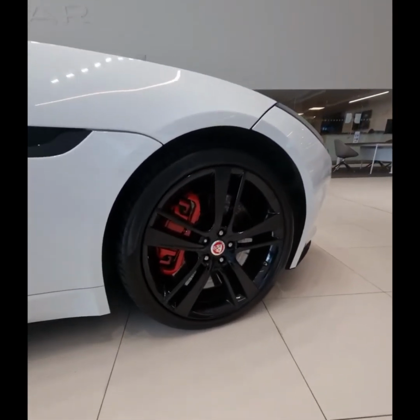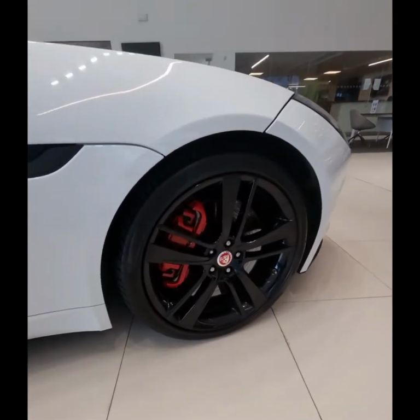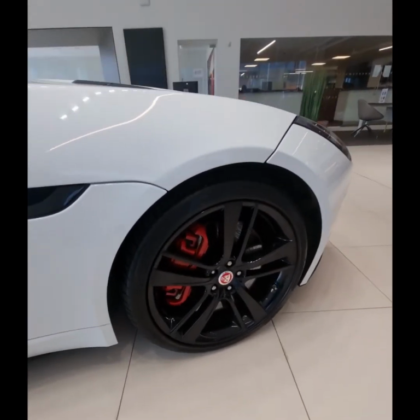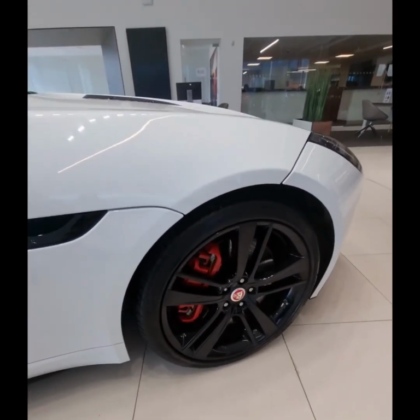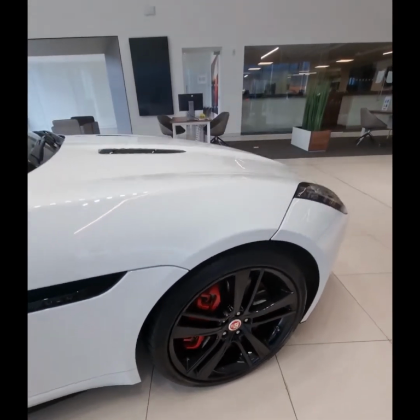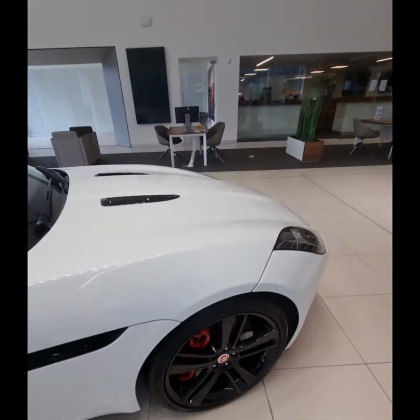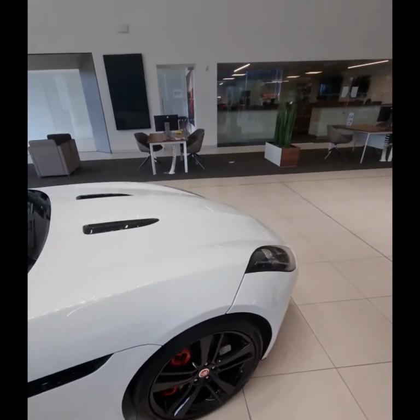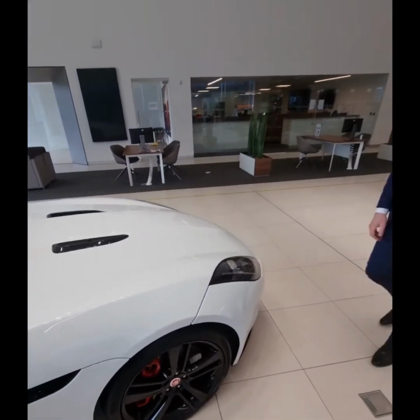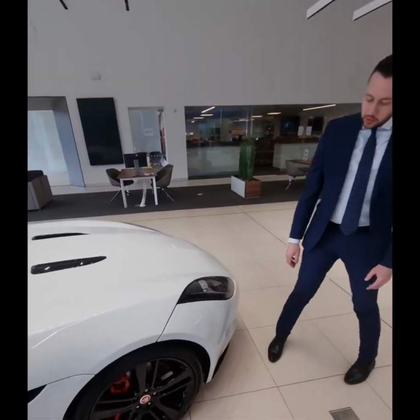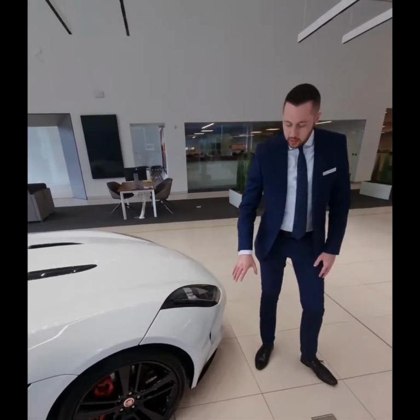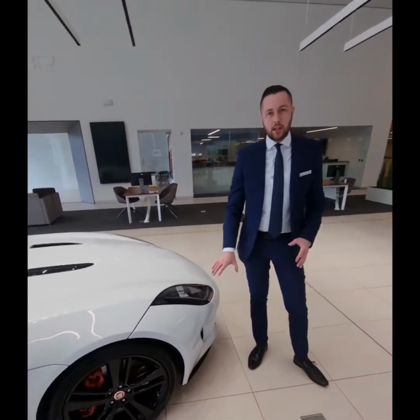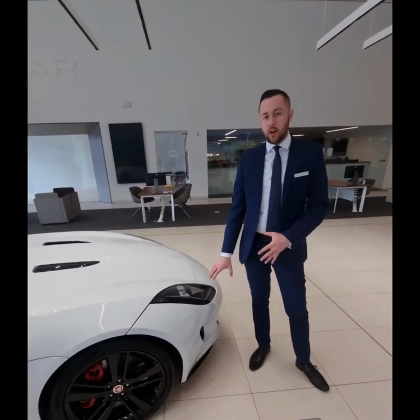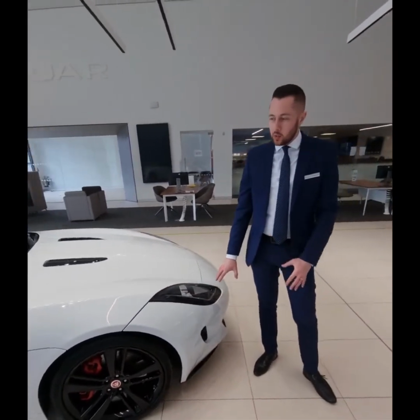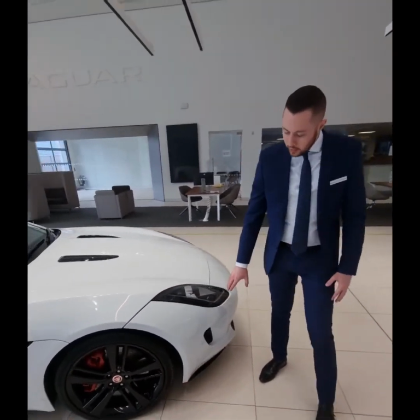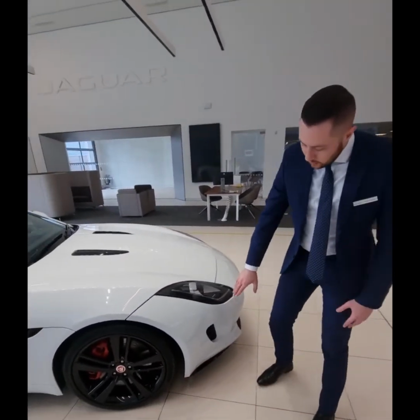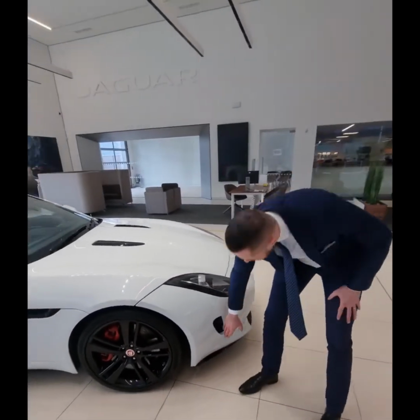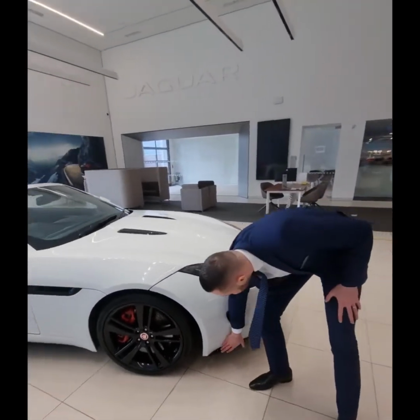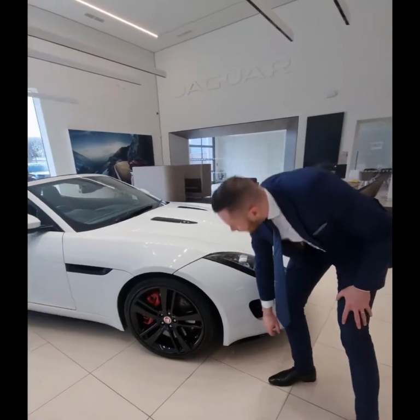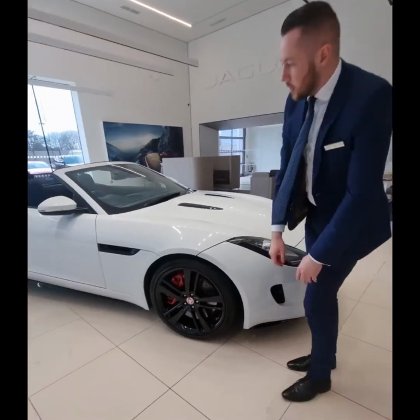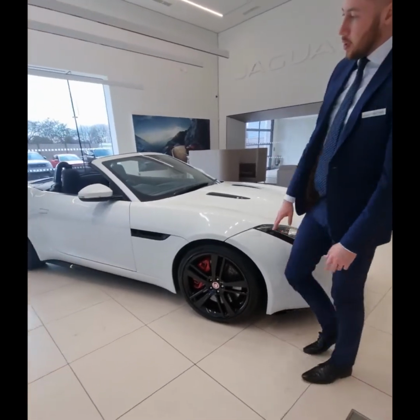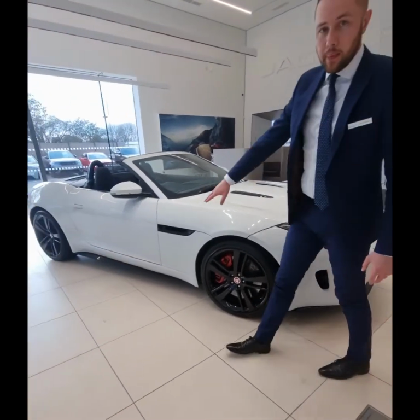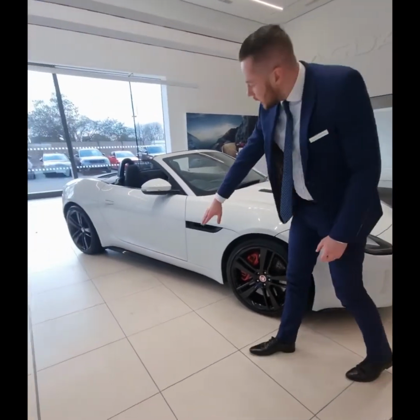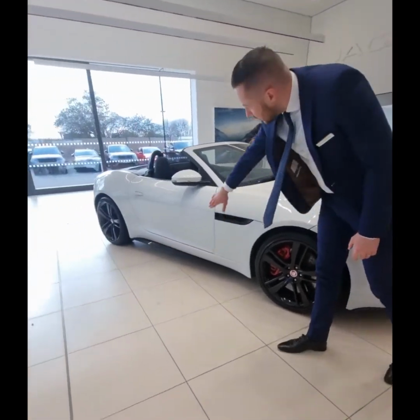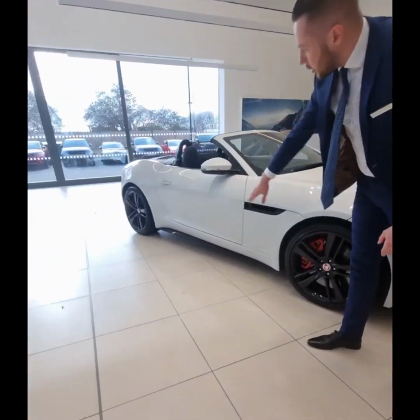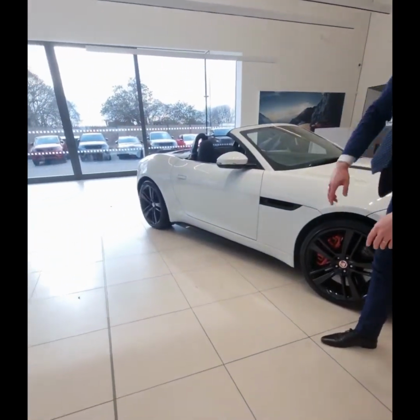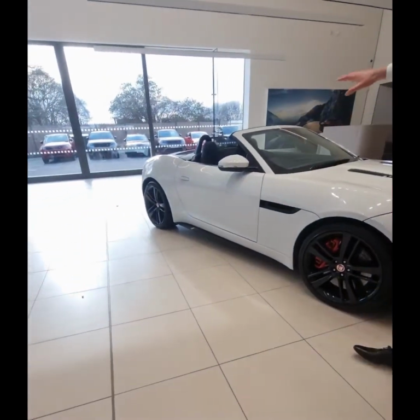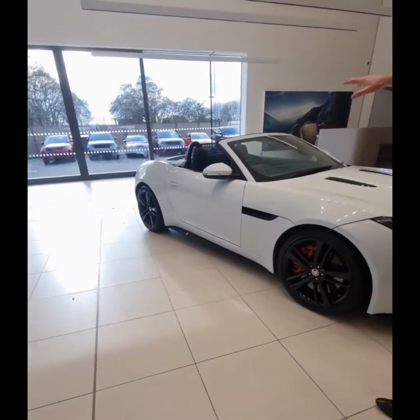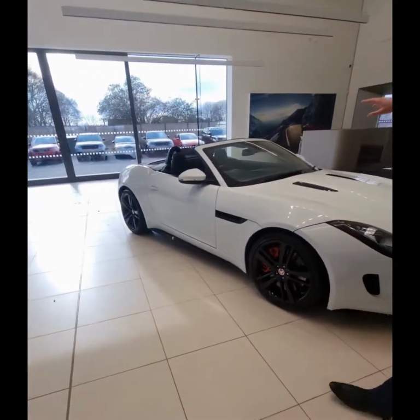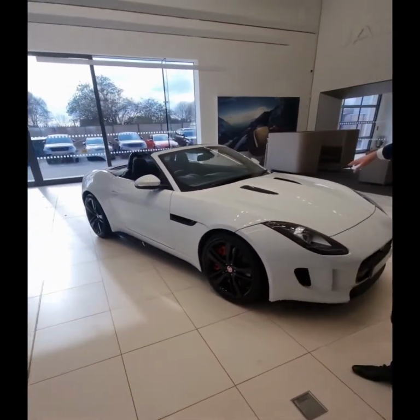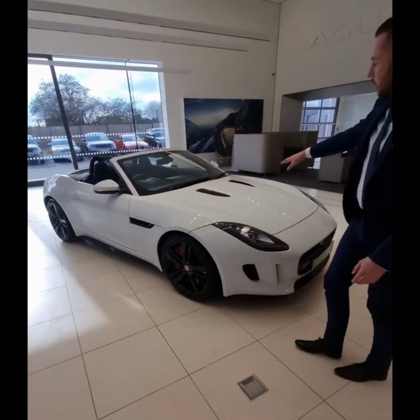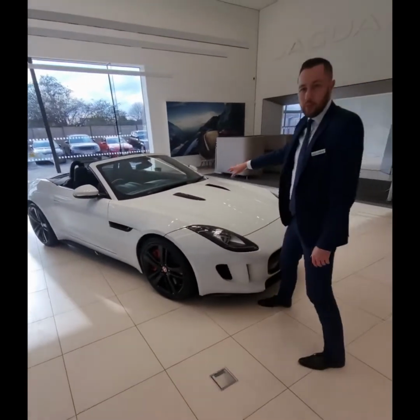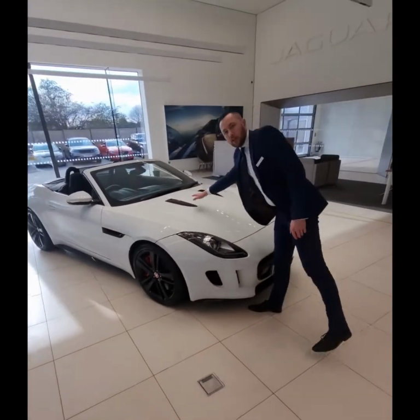Also, being the dynamic version of this vehicle, you'll notice that this car has the aero kit as well. That's the gloss black finishes along the front bumper, the side skirts, and the rear diffuser of the vehicle, along with the bonnet louvres.